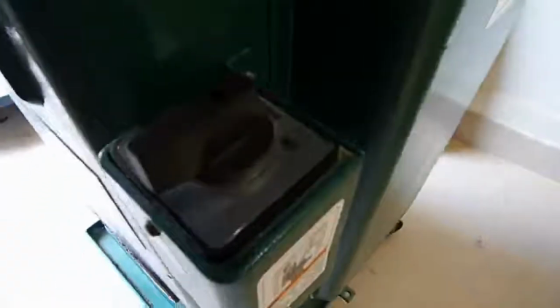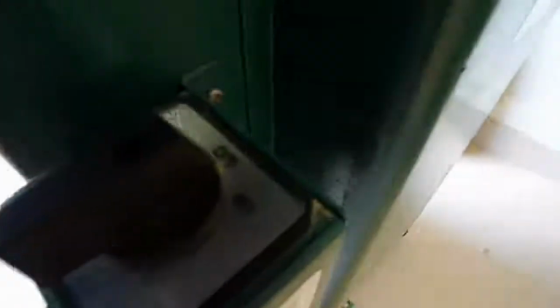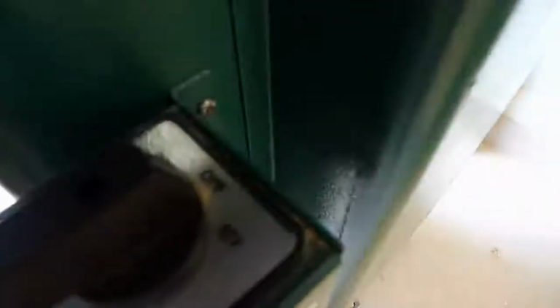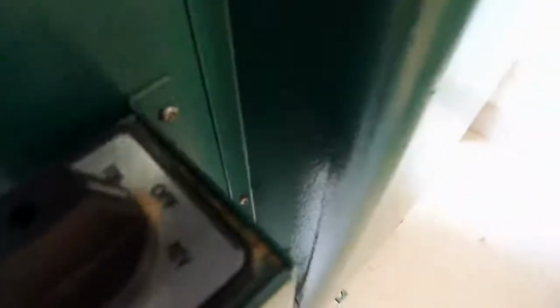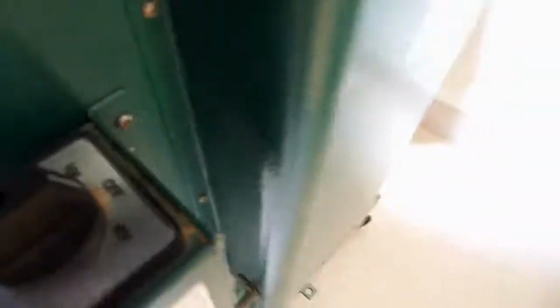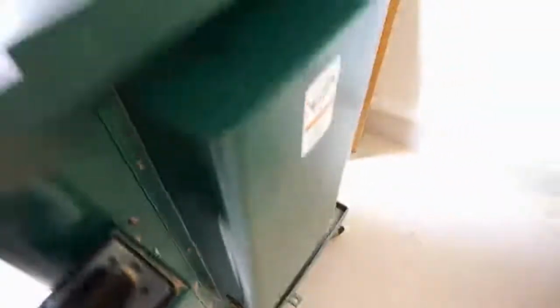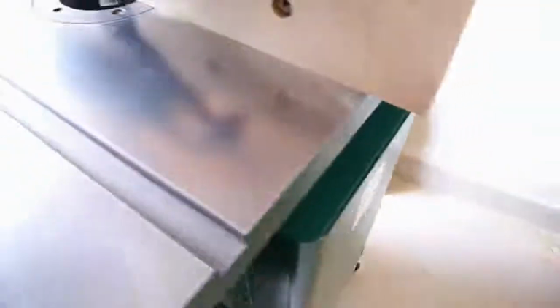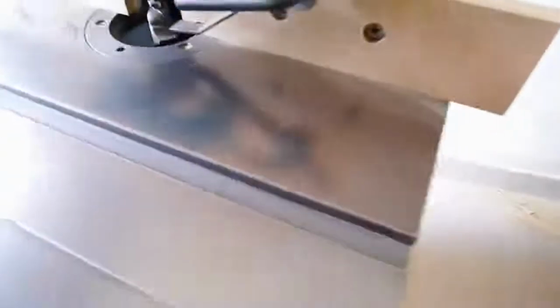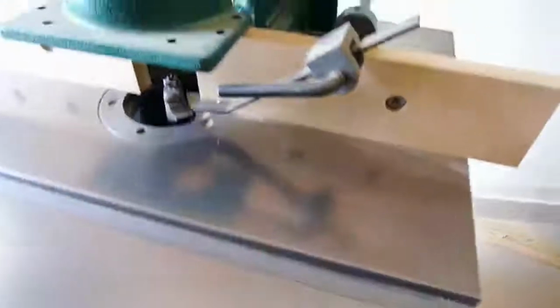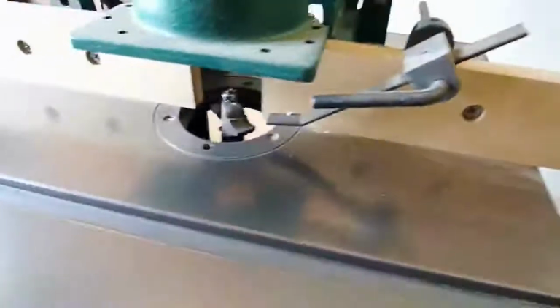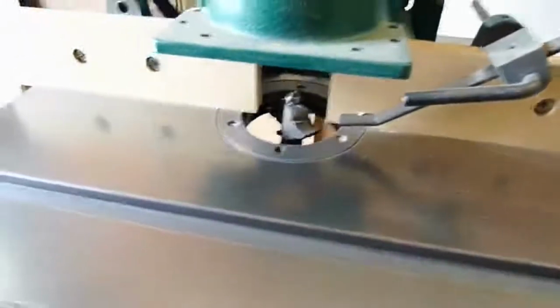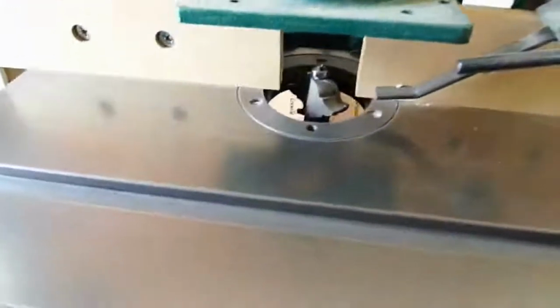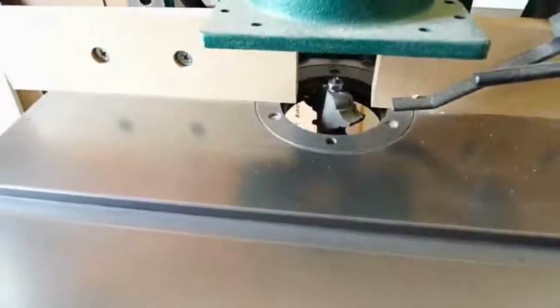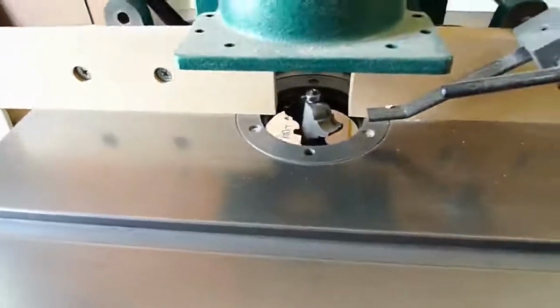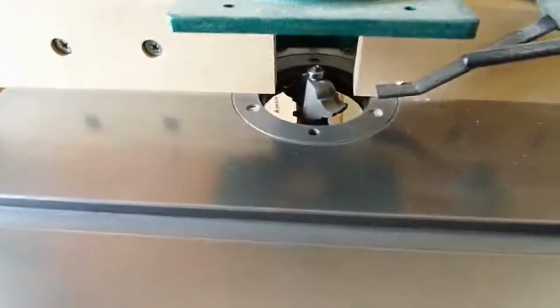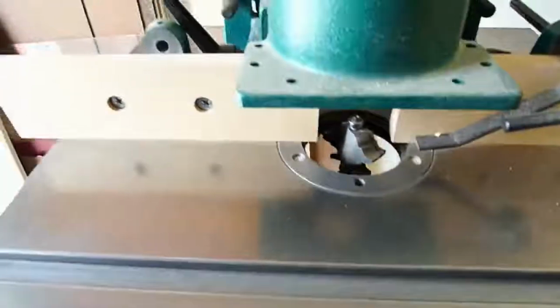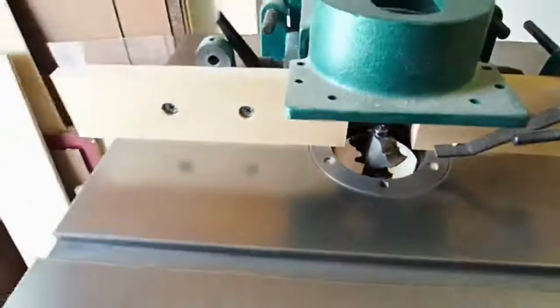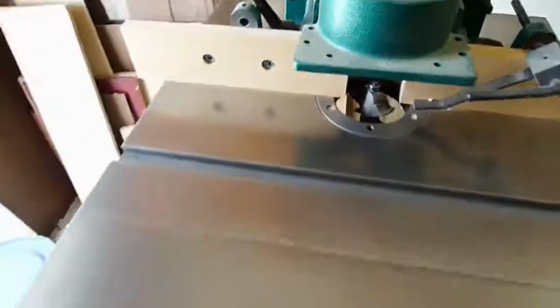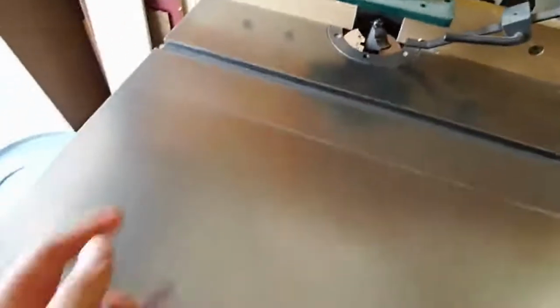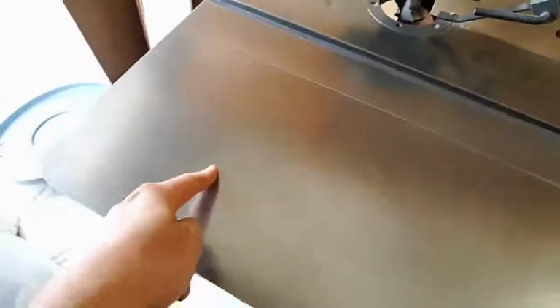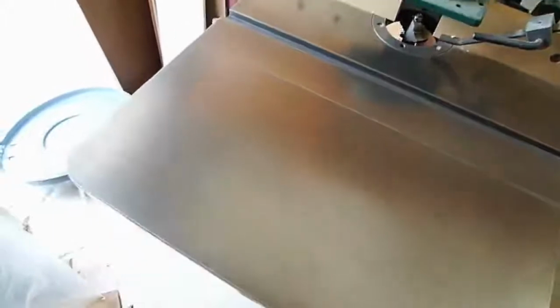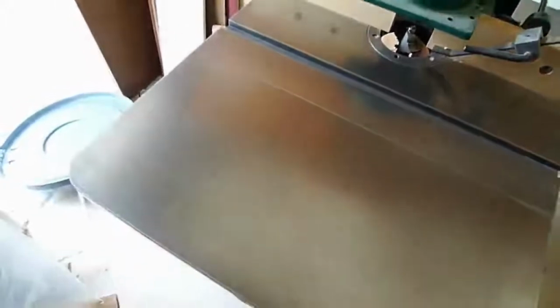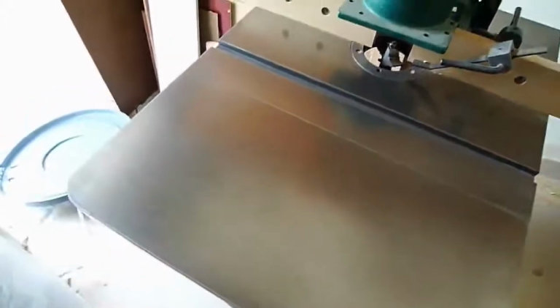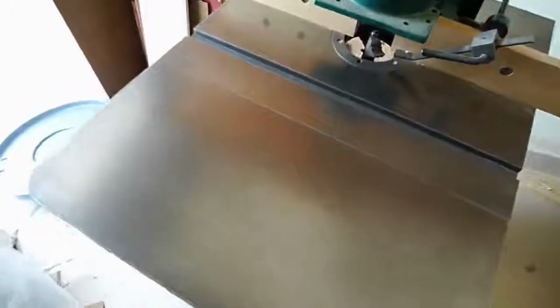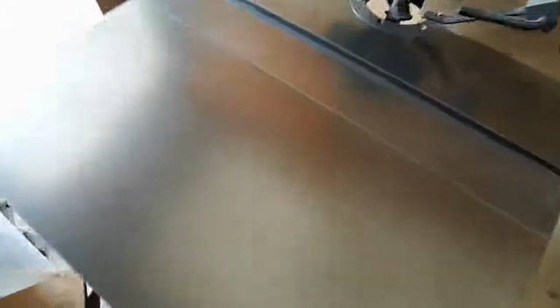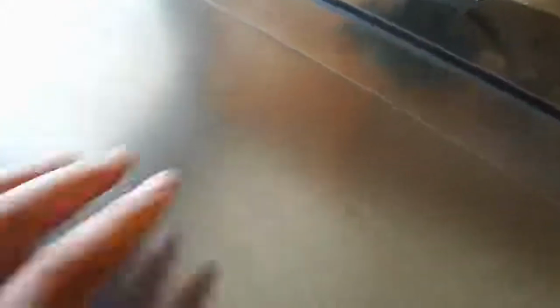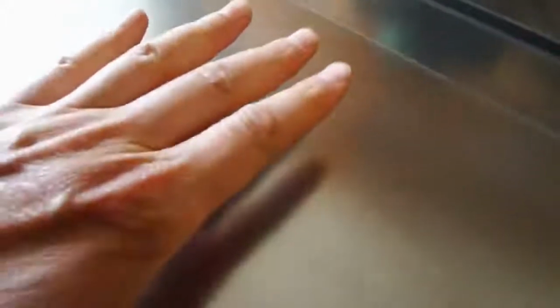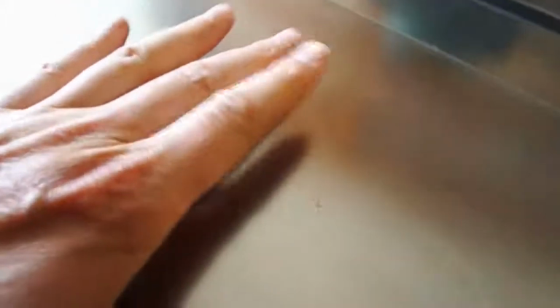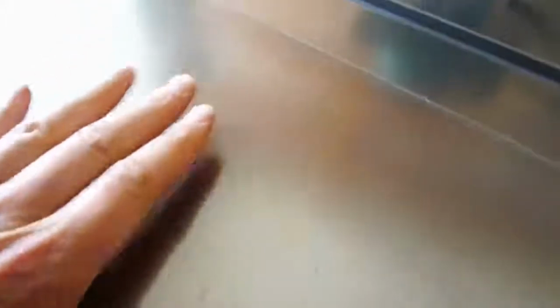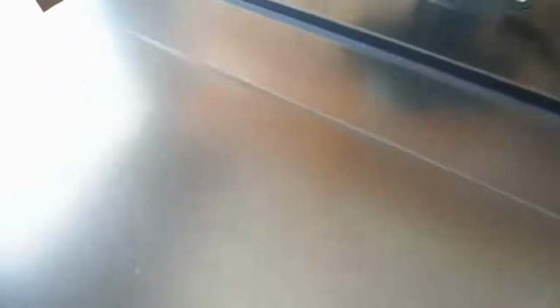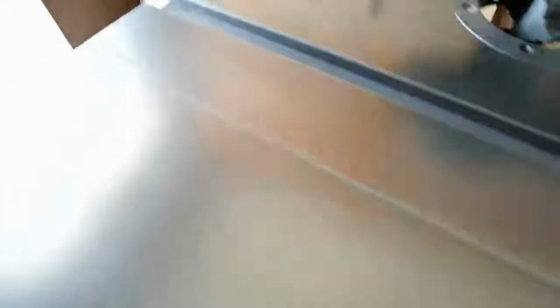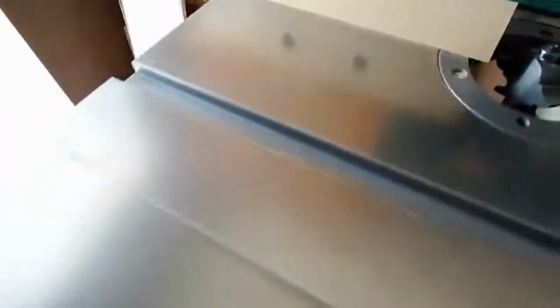Forward and reversing controls, brand new MDF fence. The shaper has very little use — all the parts are included. We have the cast iron table extension; as you can see there's a mirror reflection on there, no rust anywhere.